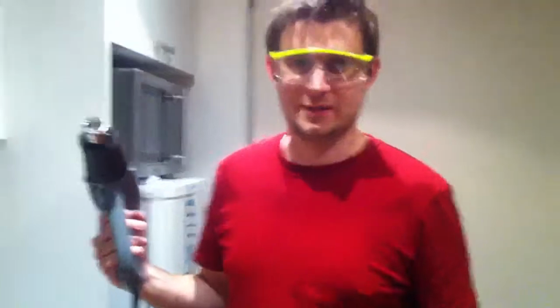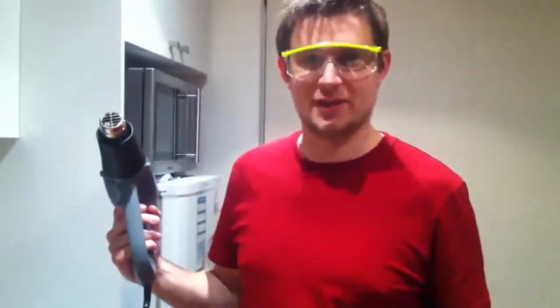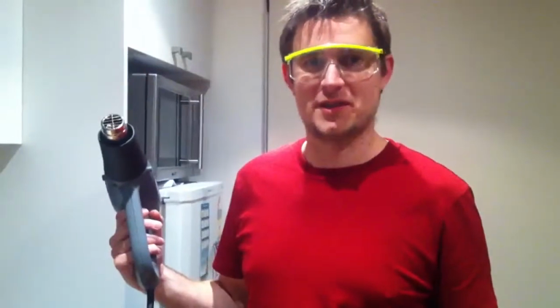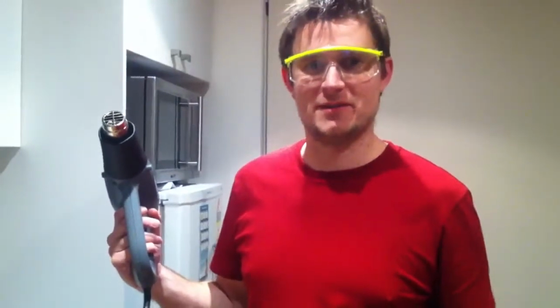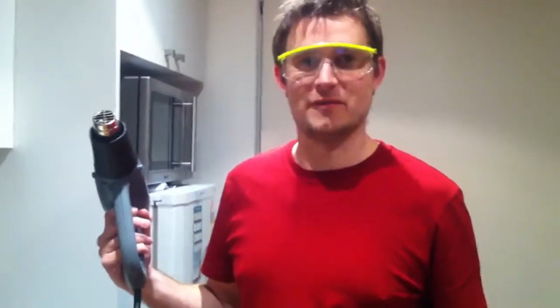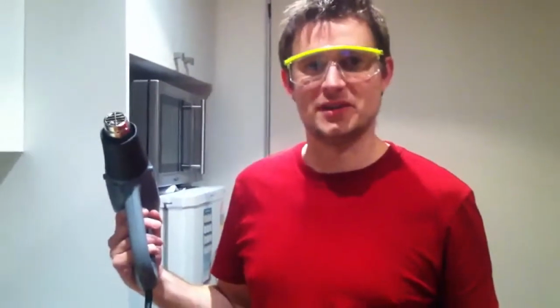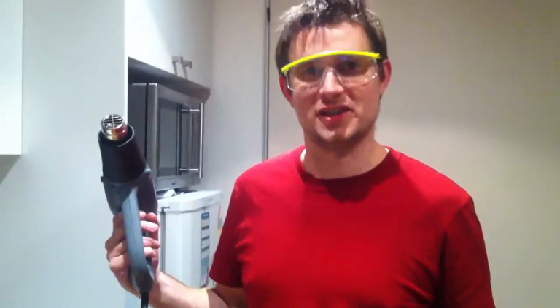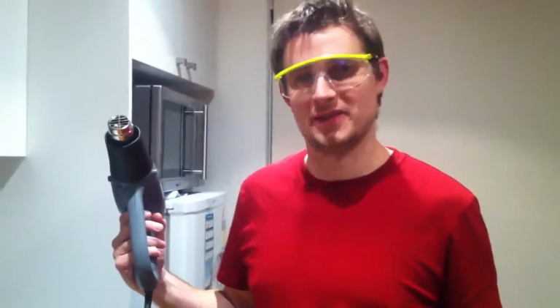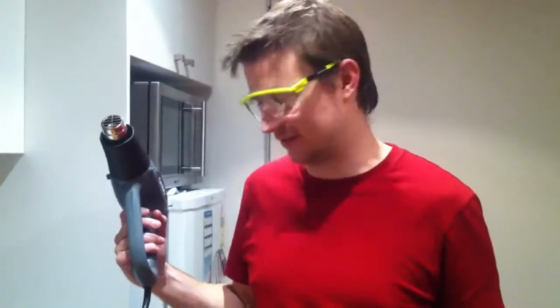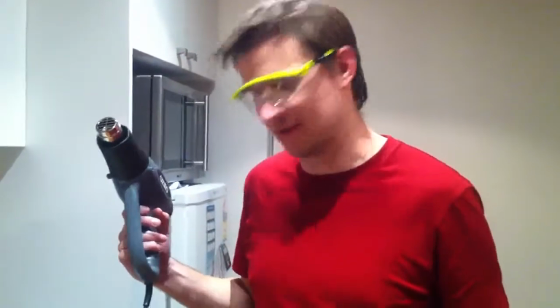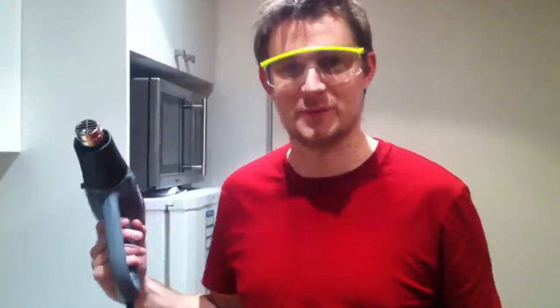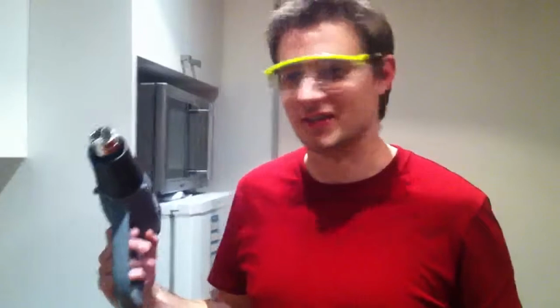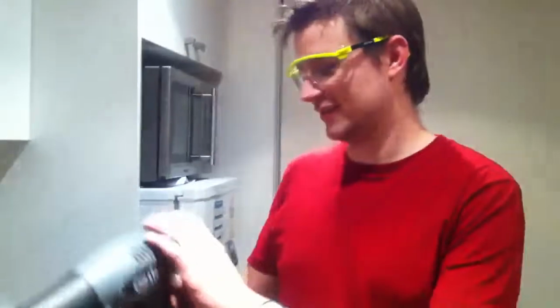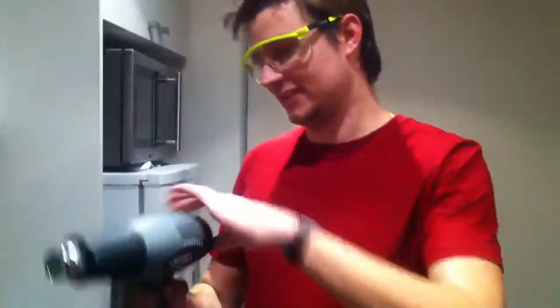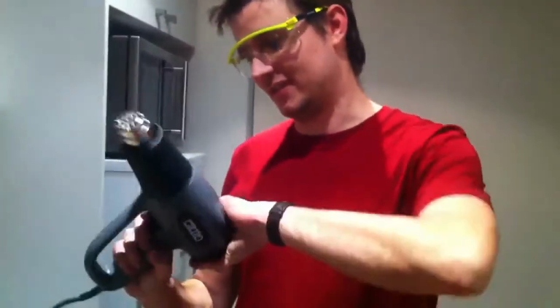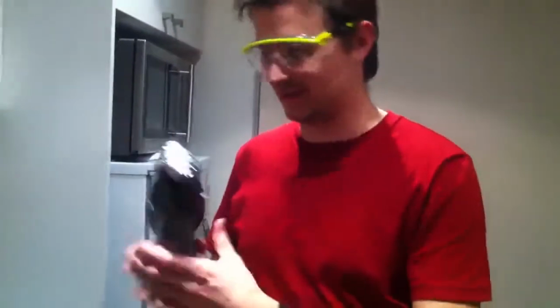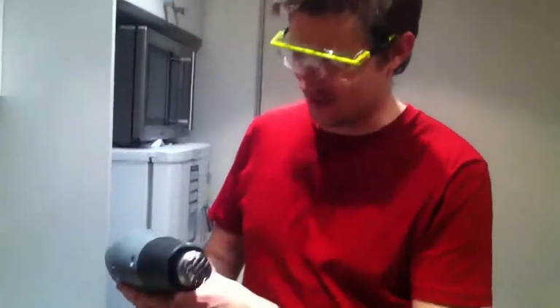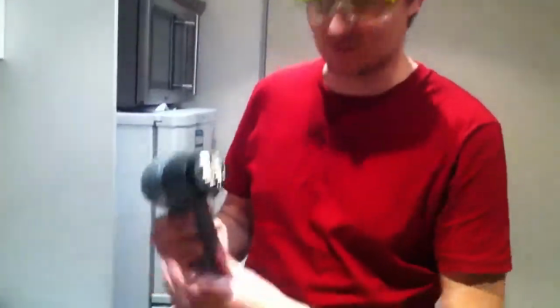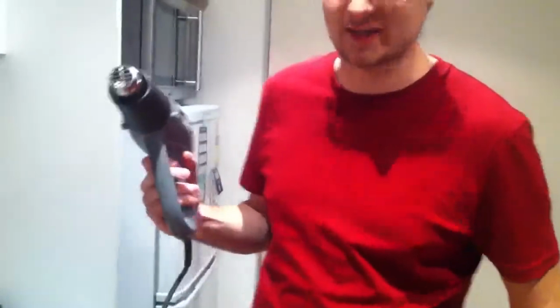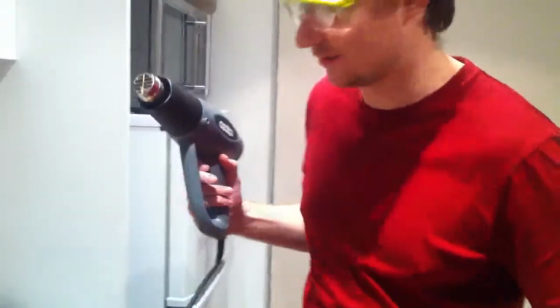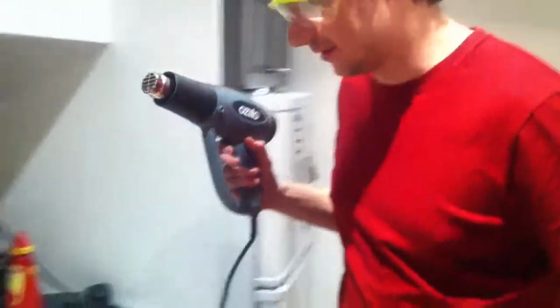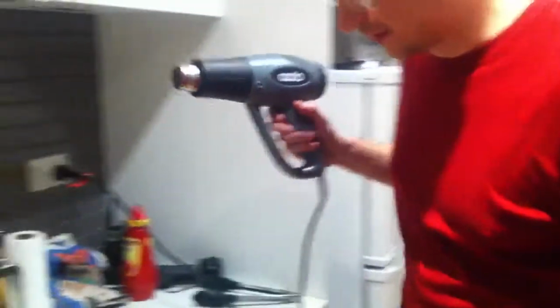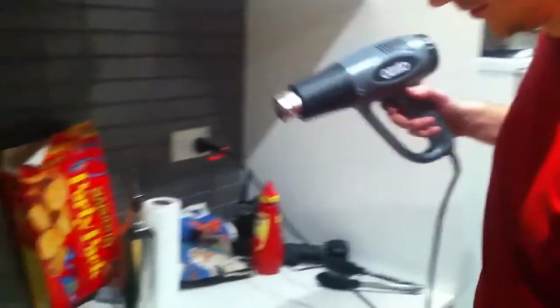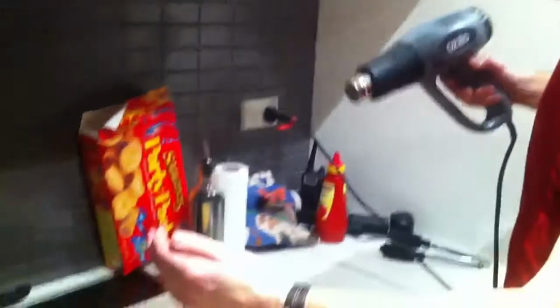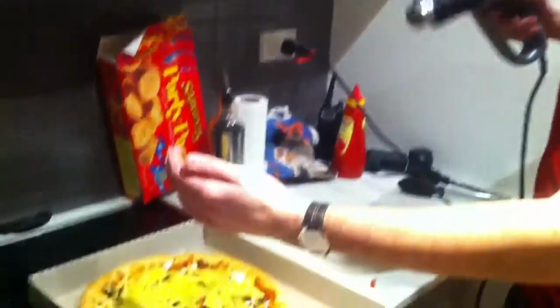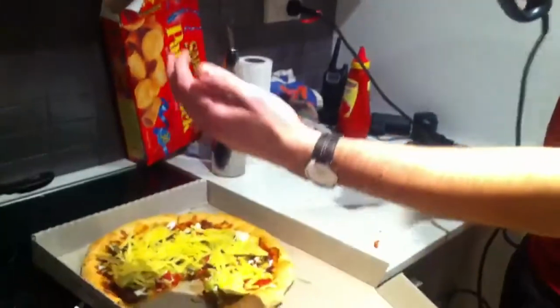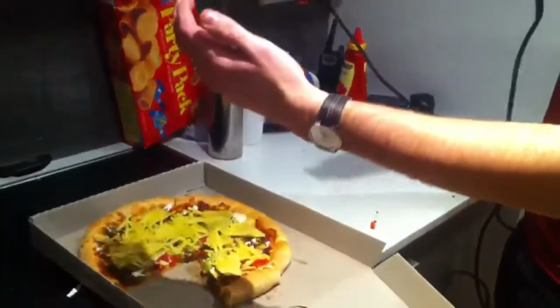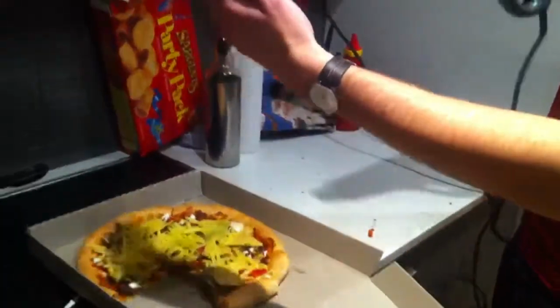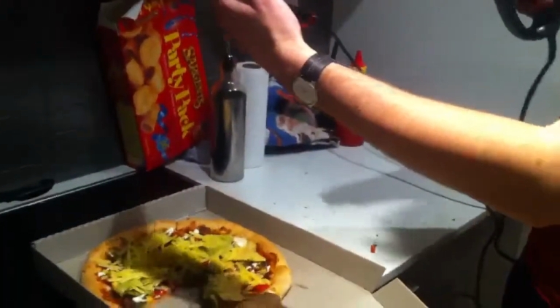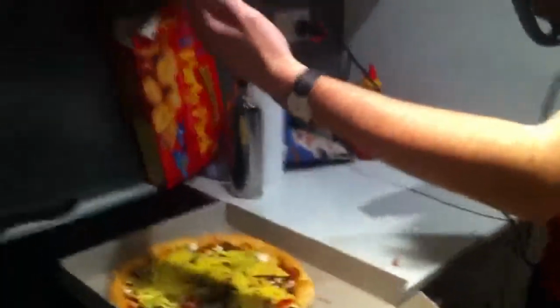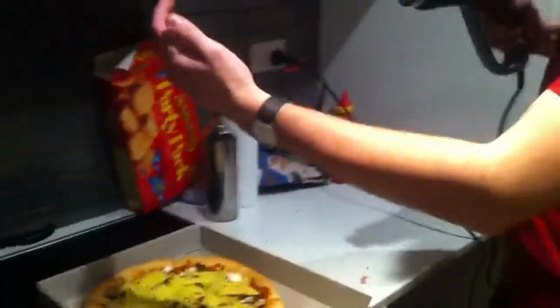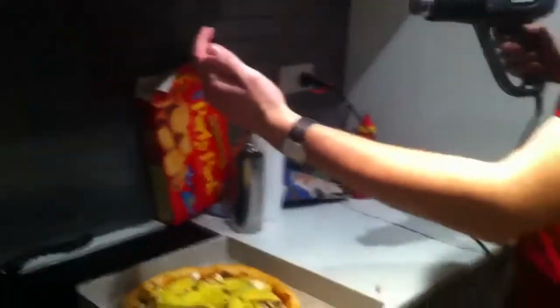Demonstrating the correct method of melting cheese when they don't give you enough on your pizza. Using an 800 watt heat gun. It can take about 20 seconds or so to warm up.